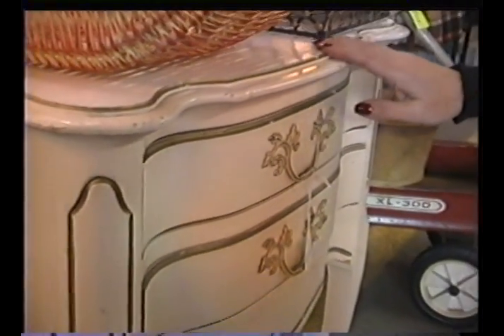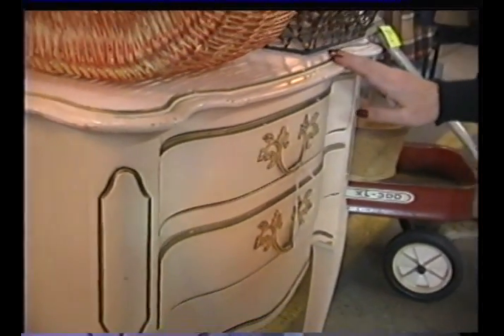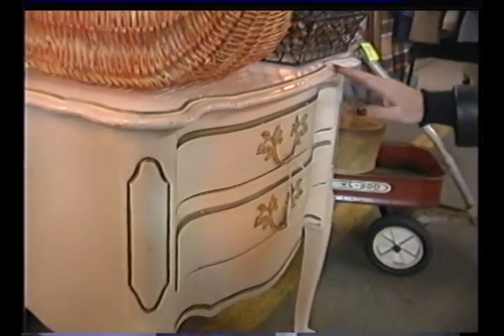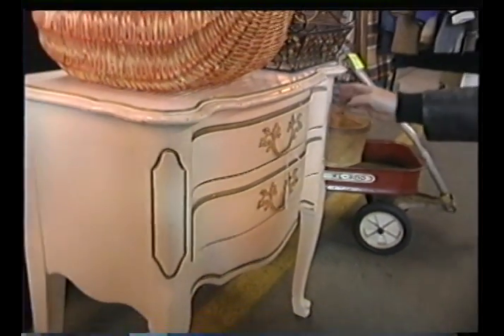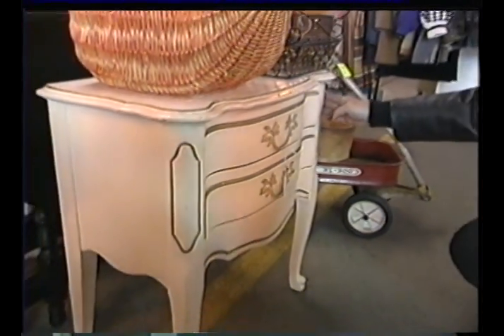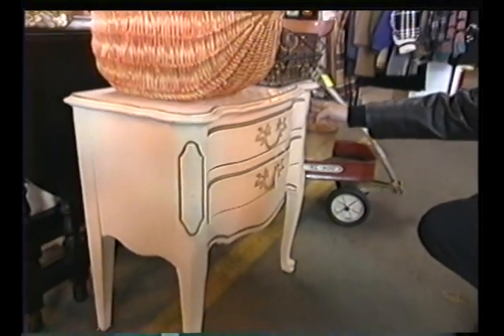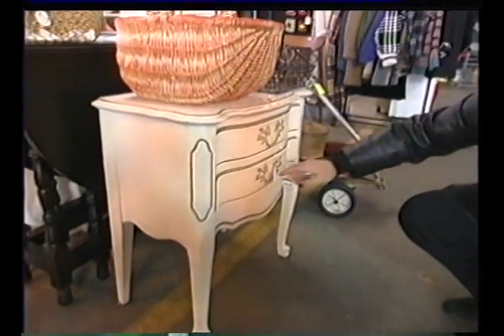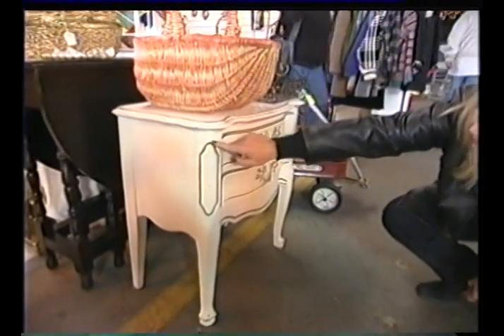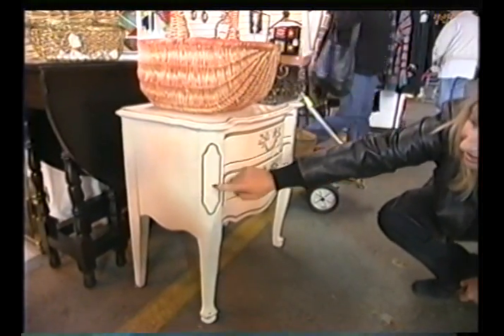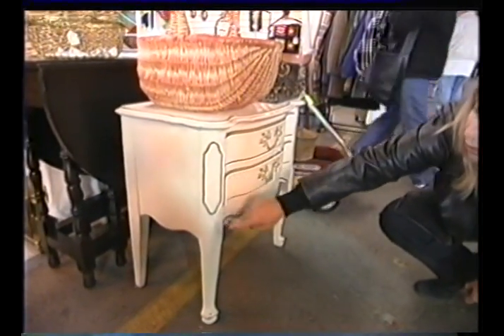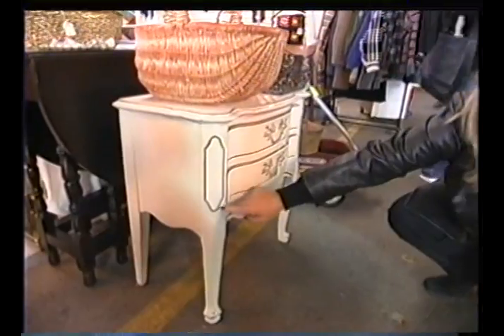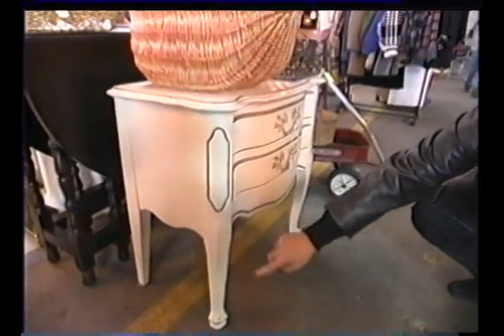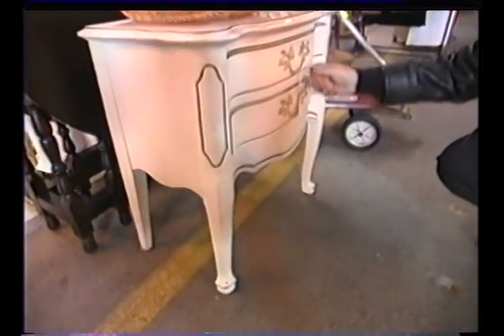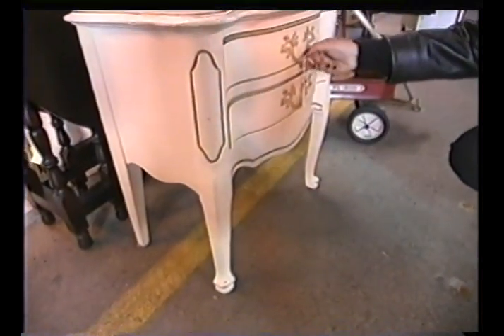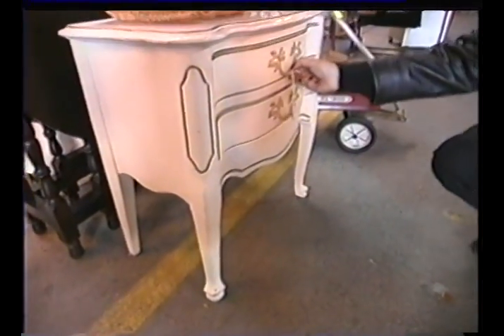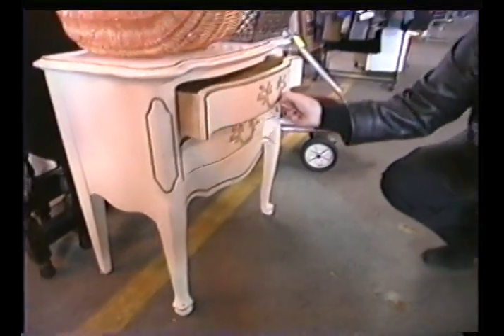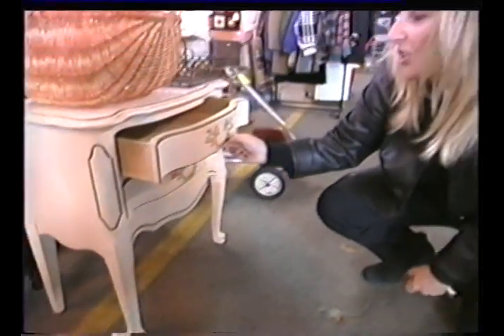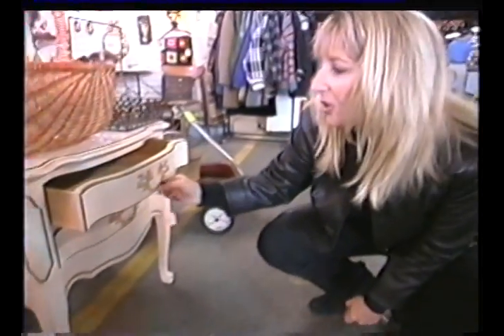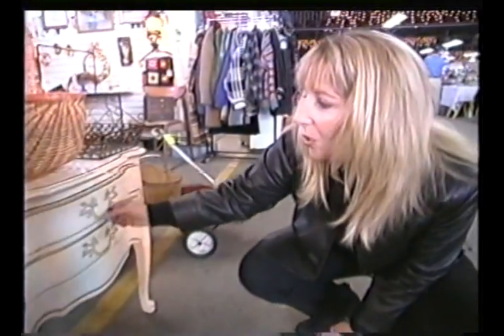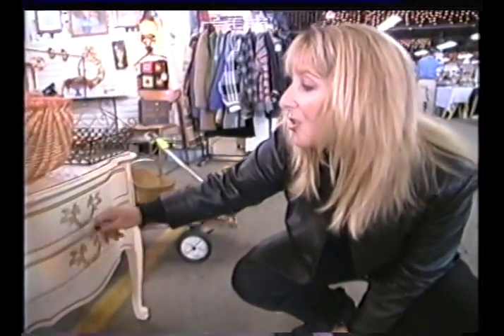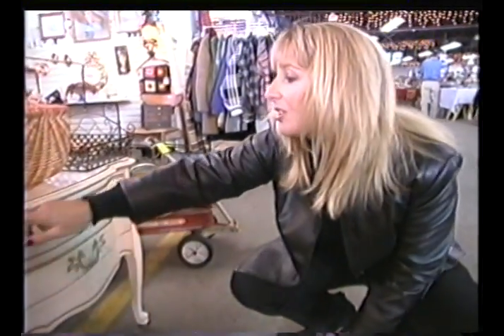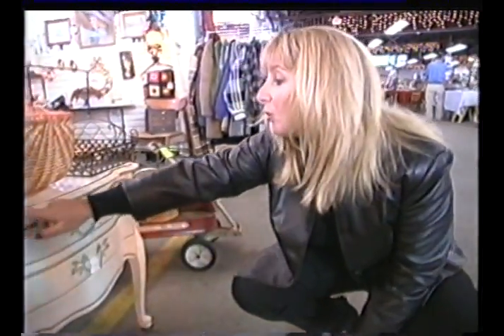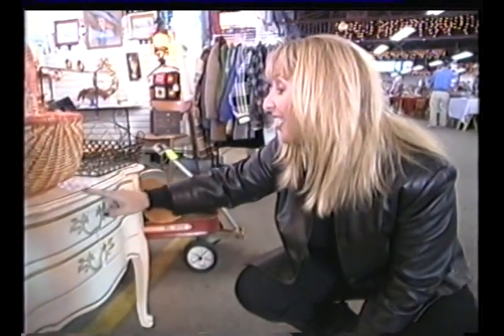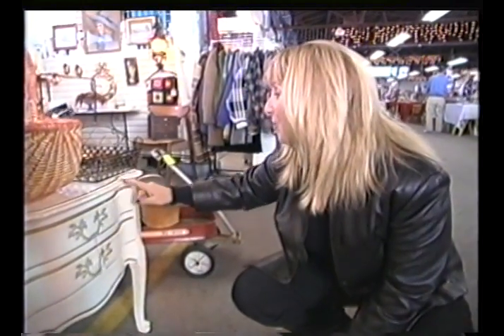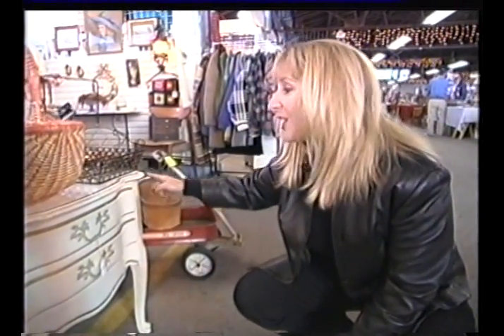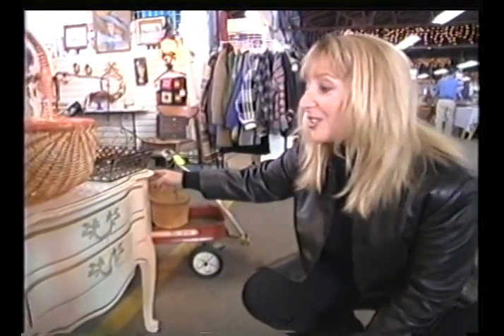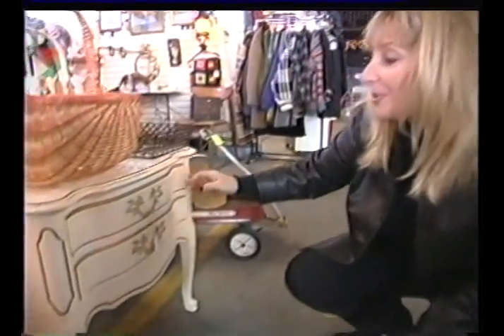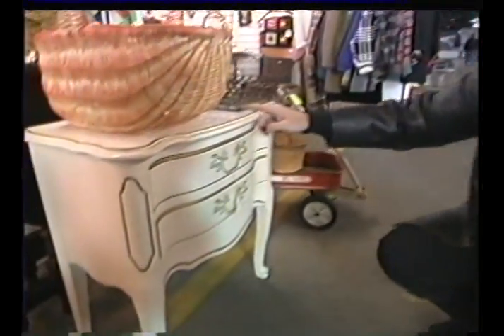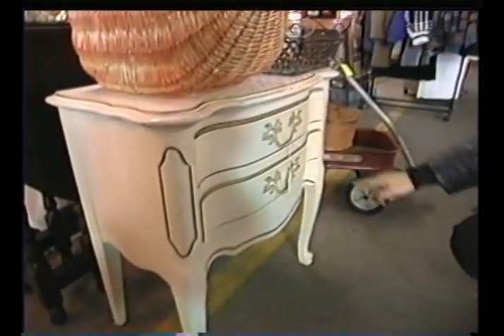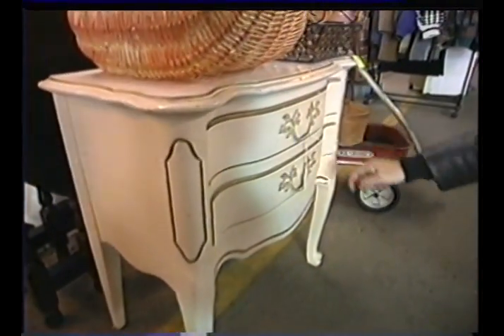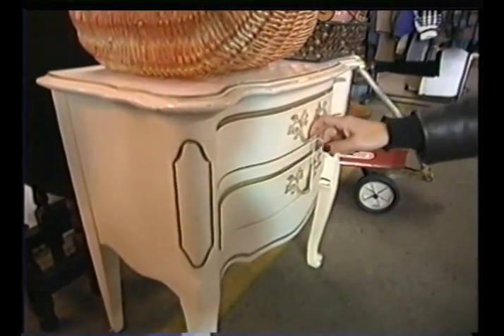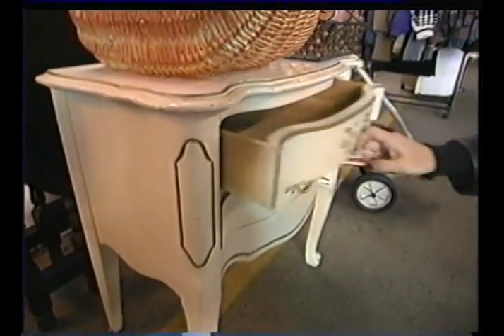Look at this little table. So ornate — it has wonderful details. Queen Anne legs. Cute little curved drawers. Great lines for painting around the top. This is wonderful. I love it.